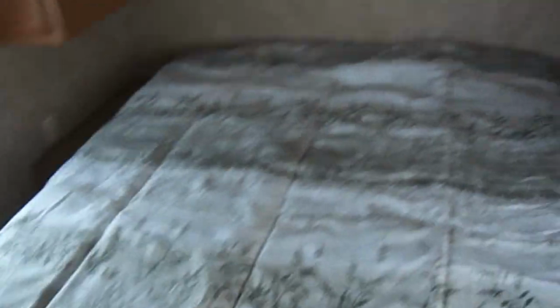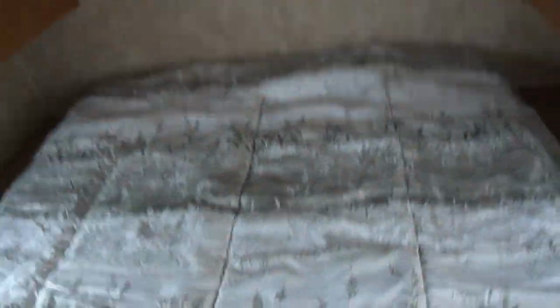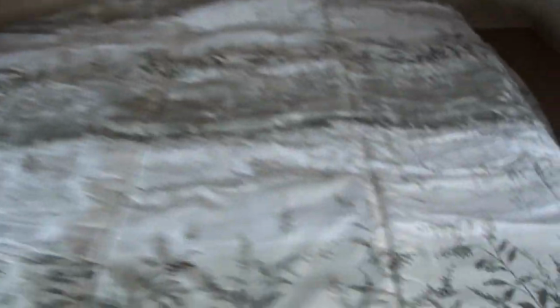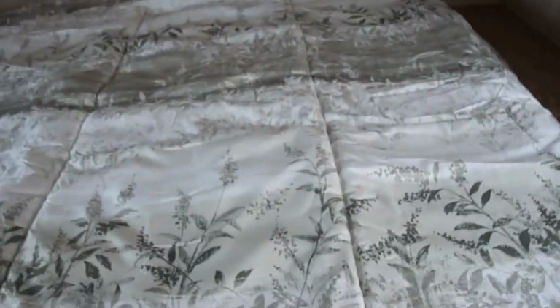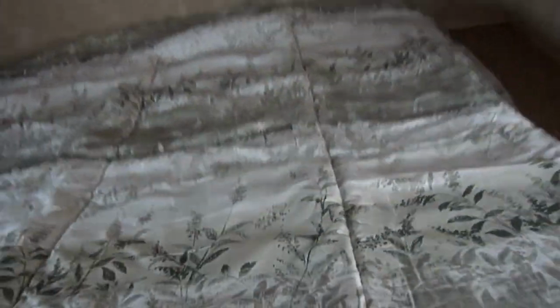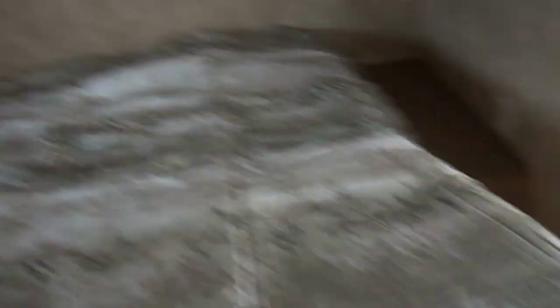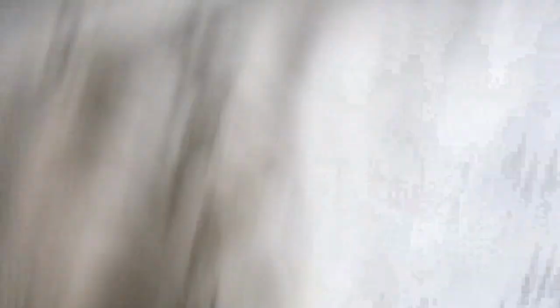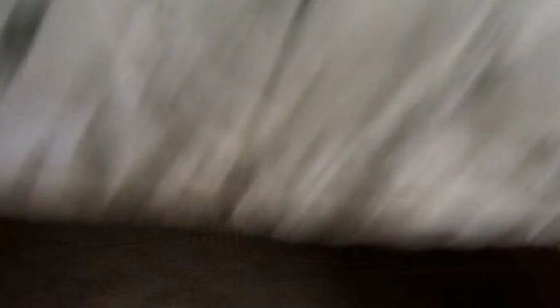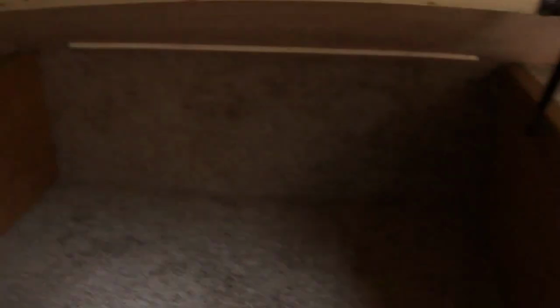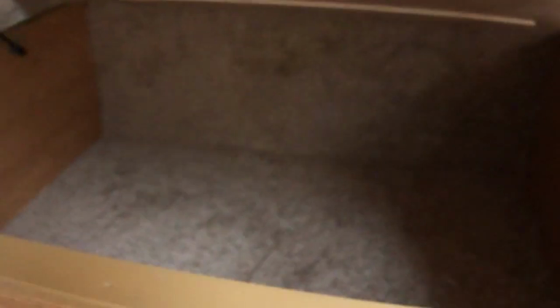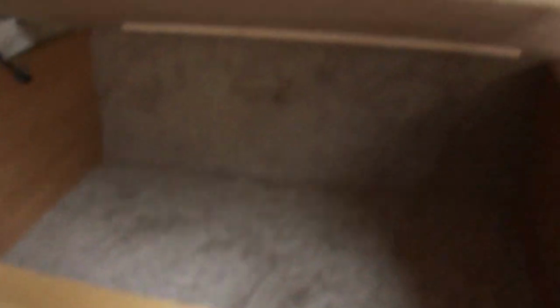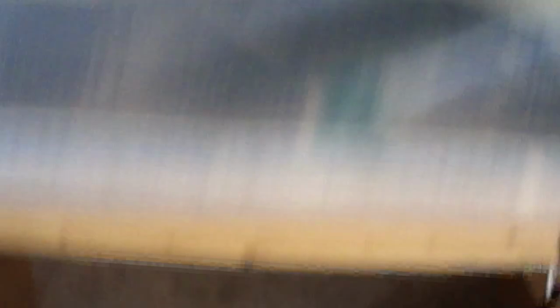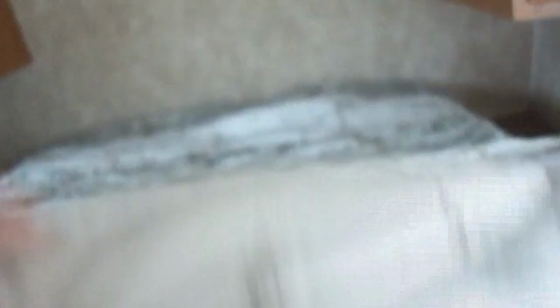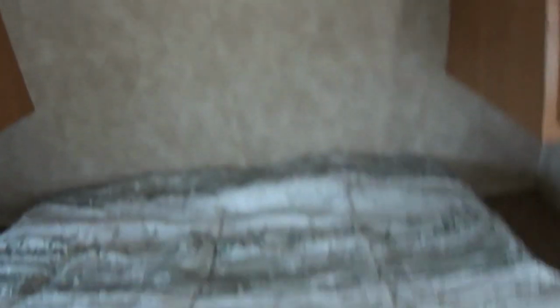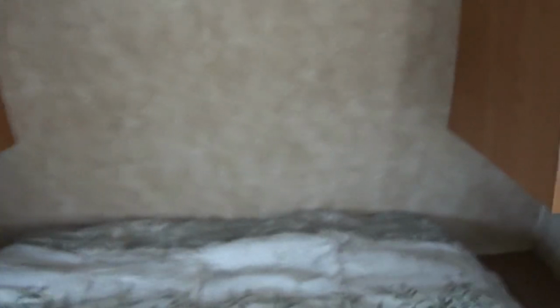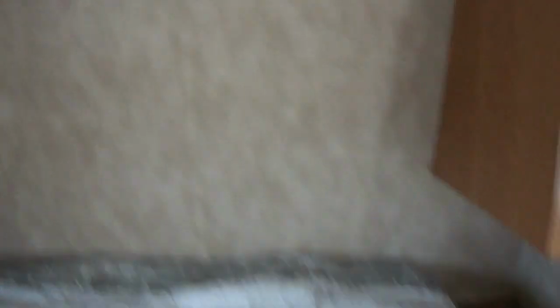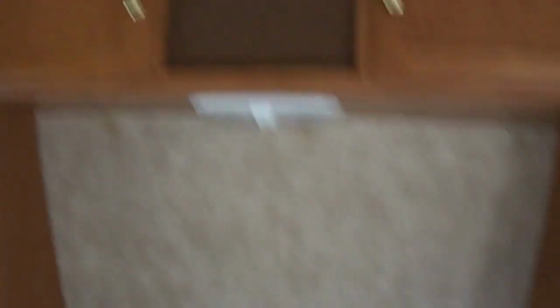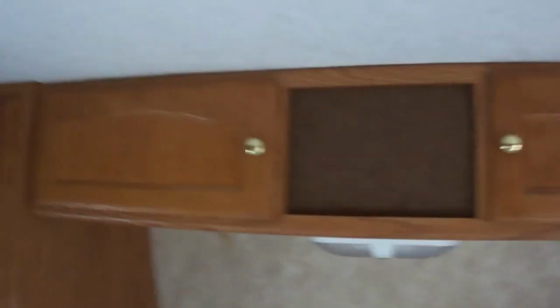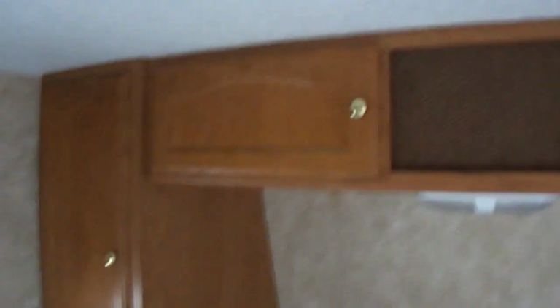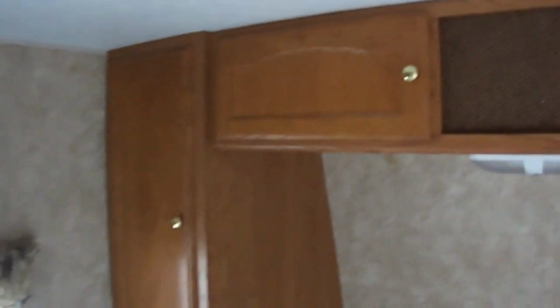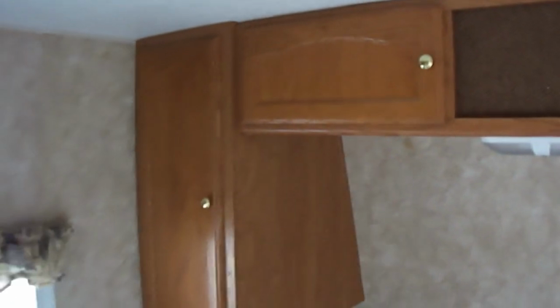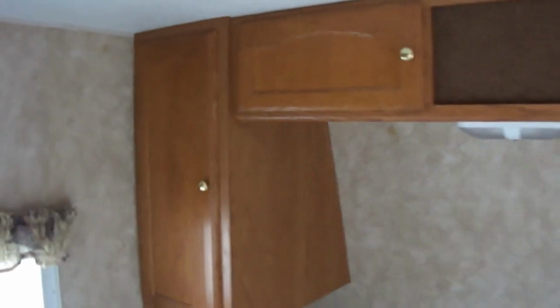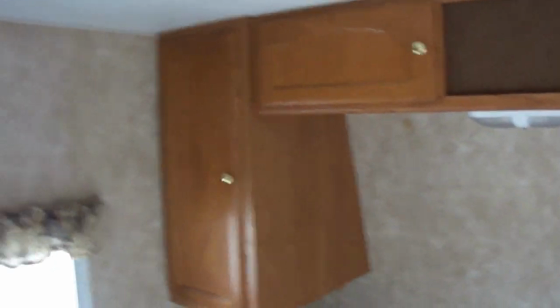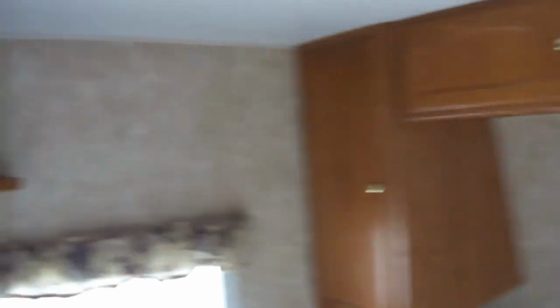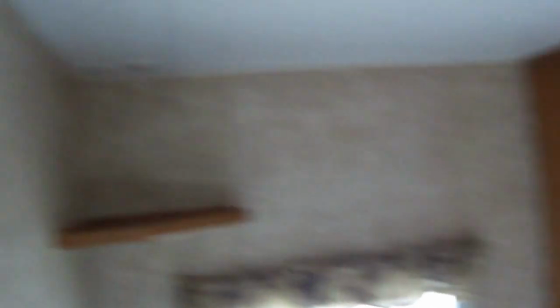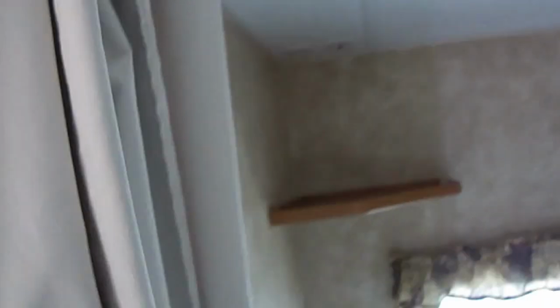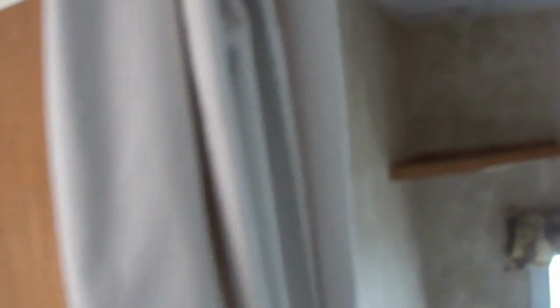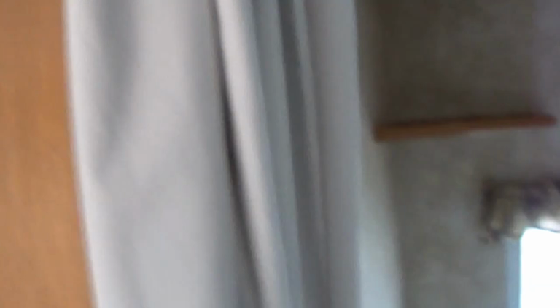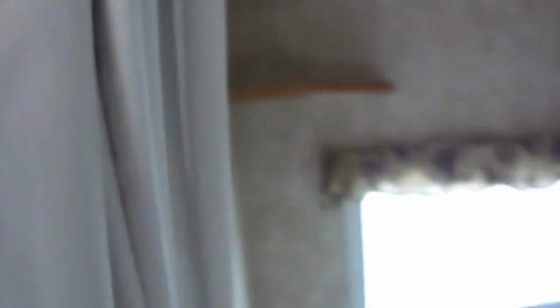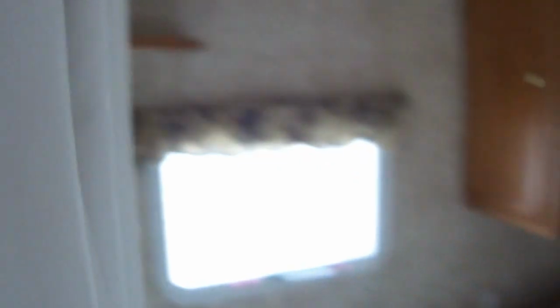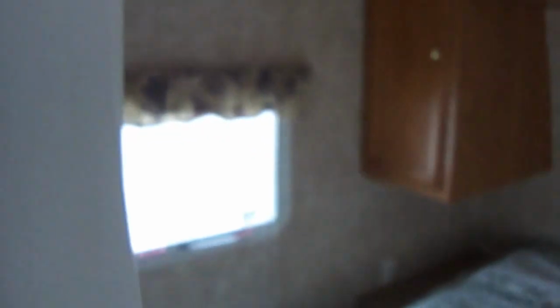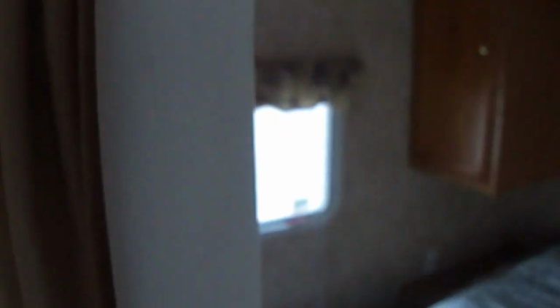Anyway, your master — queen master, walk-around. Storage underneath and storage overhead, with a little partition or privacy curtain.